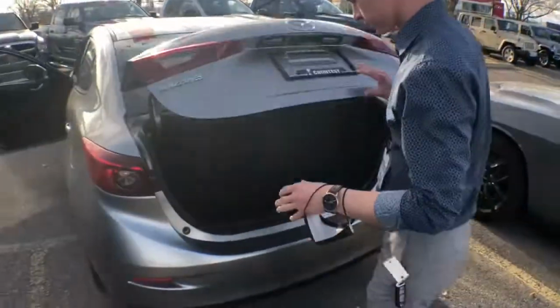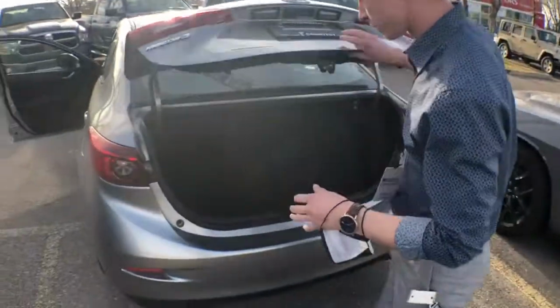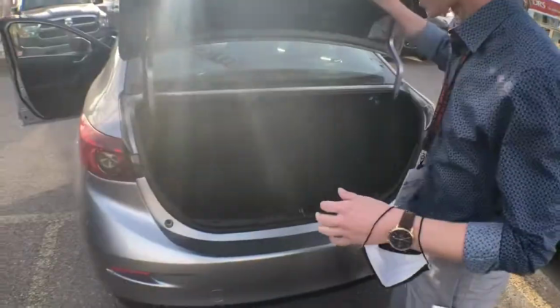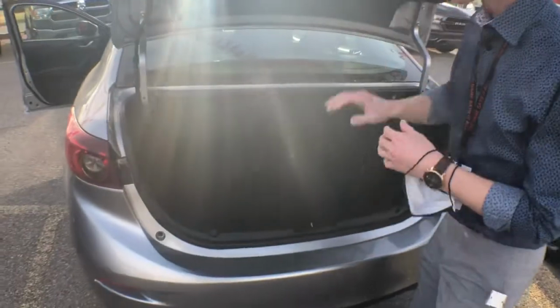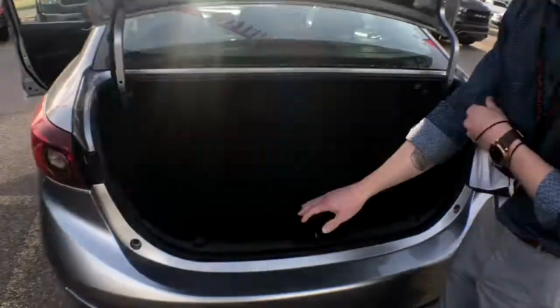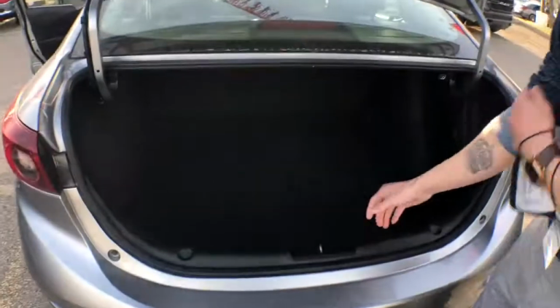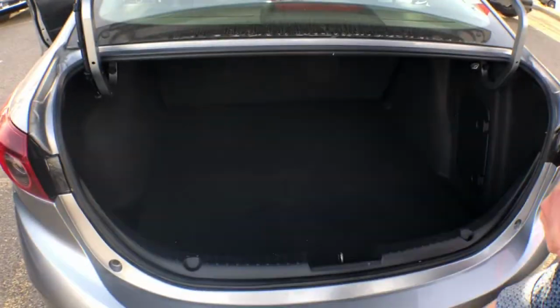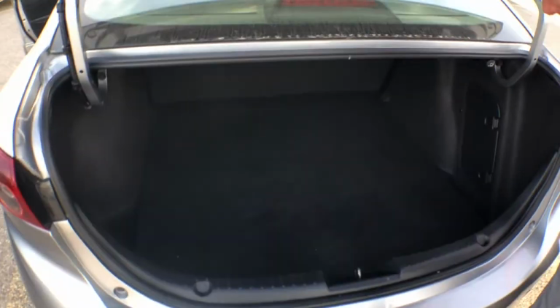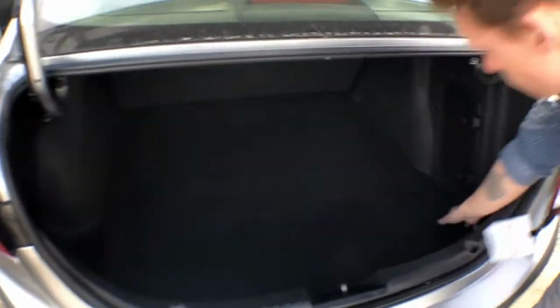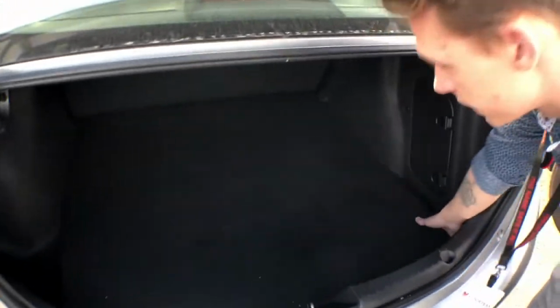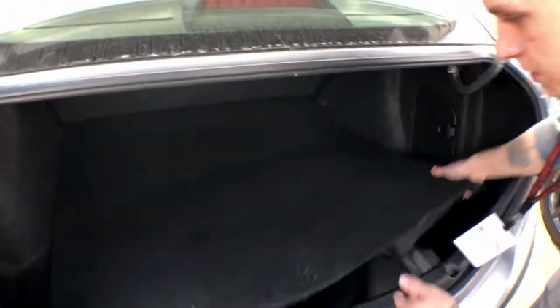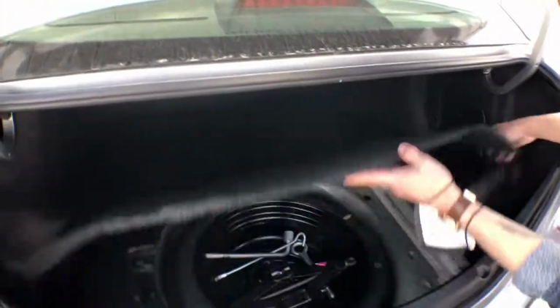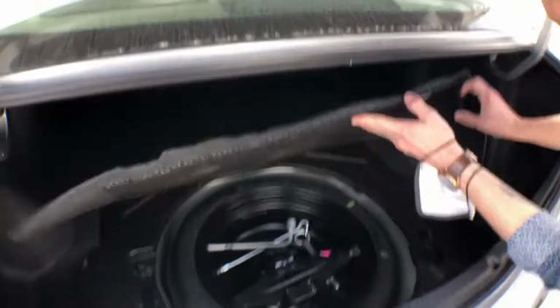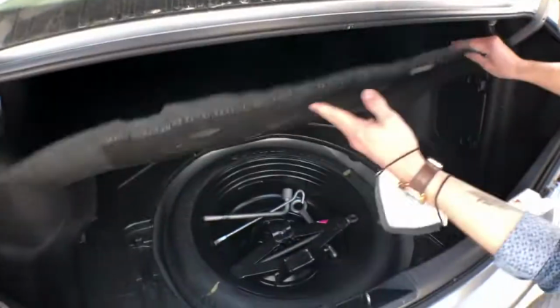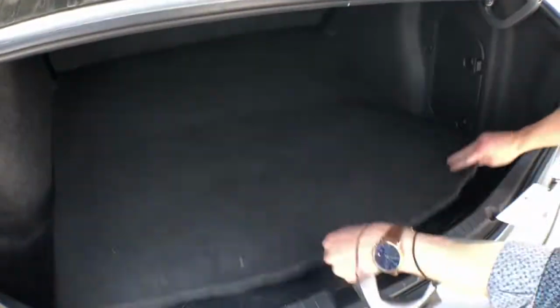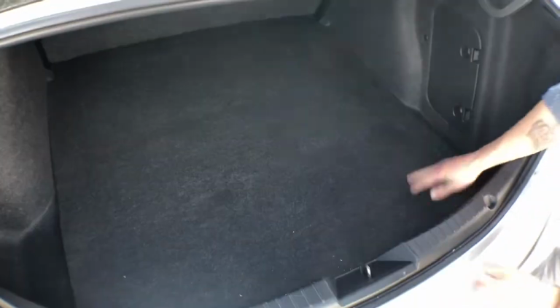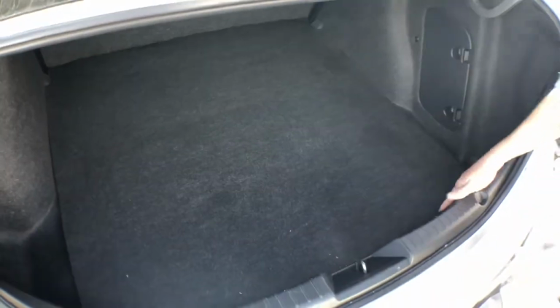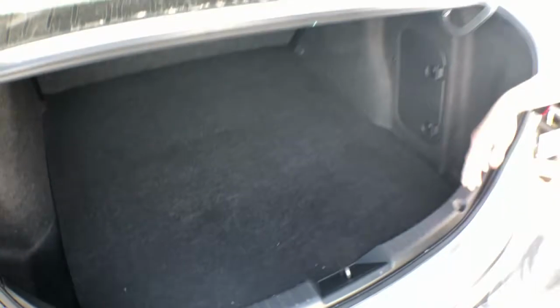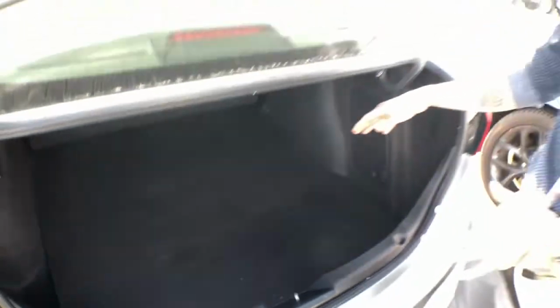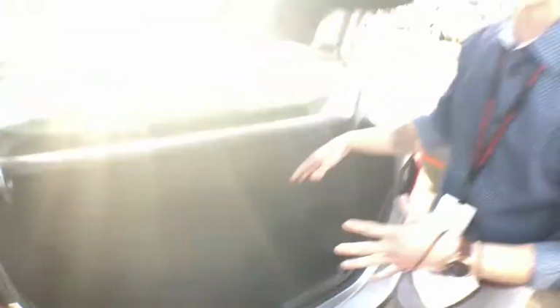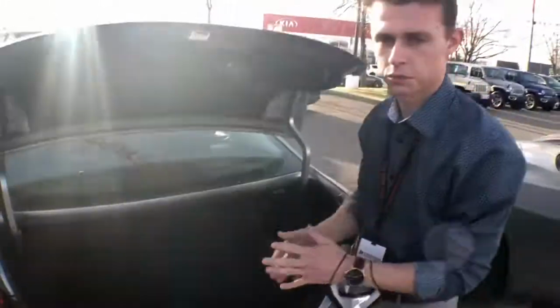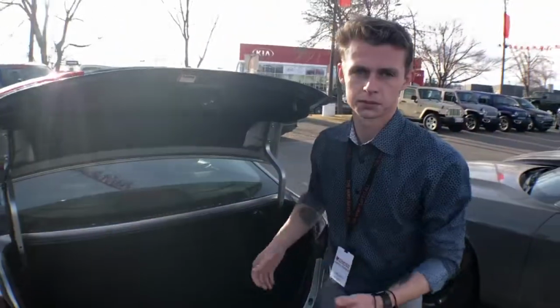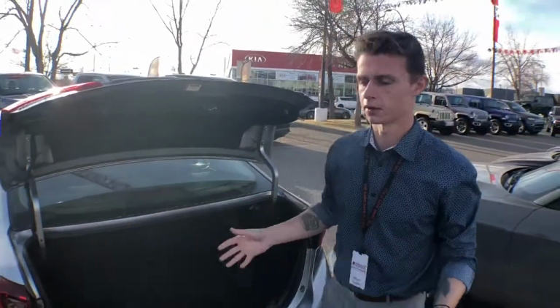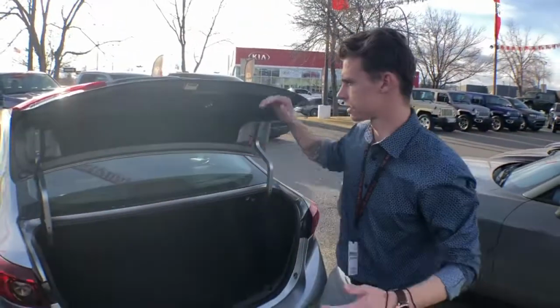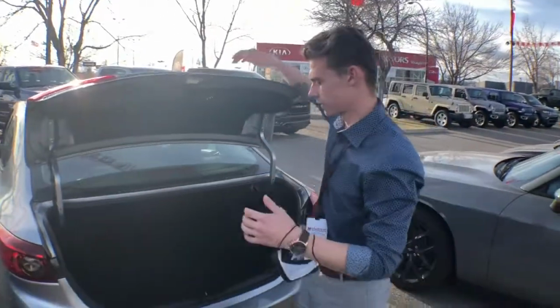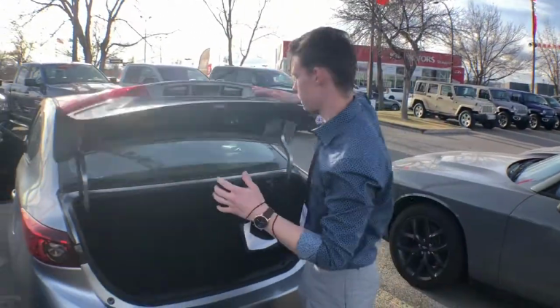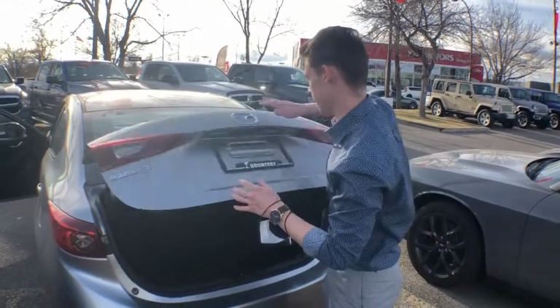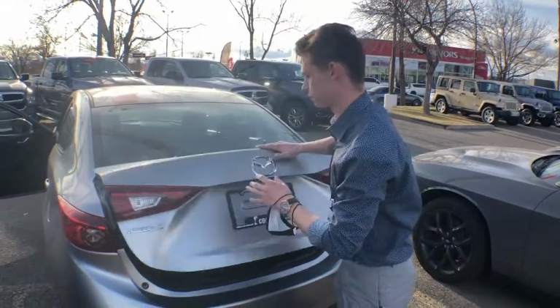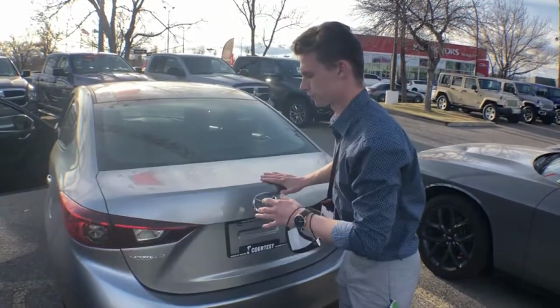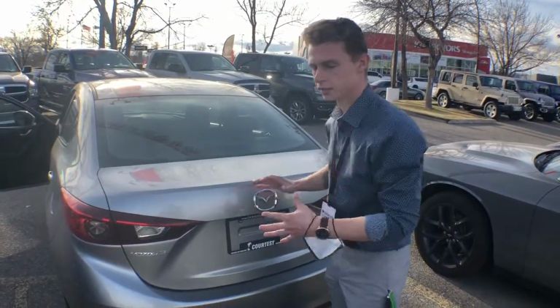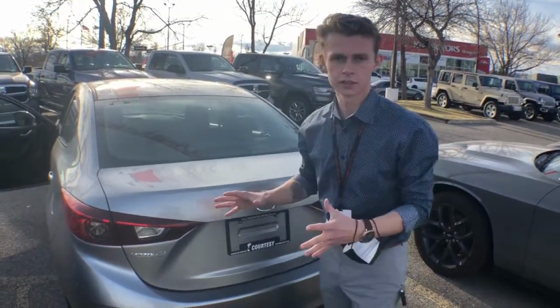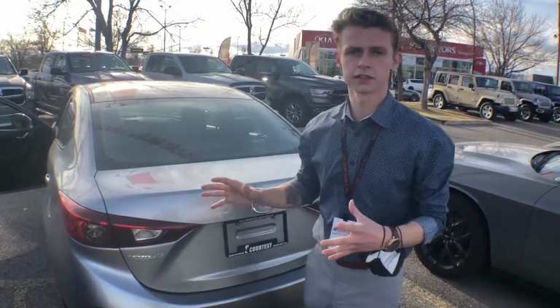Come around to the back, a ton of space in the back for any snowboard stuff or ski stuff that you might want to throw in the back. Really clean looking vehicle.